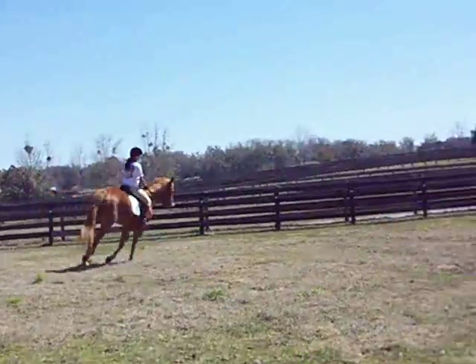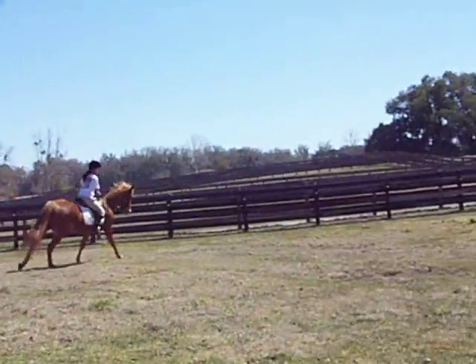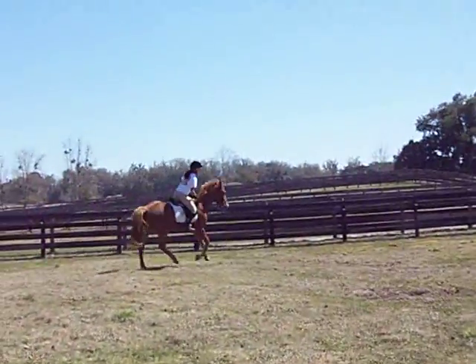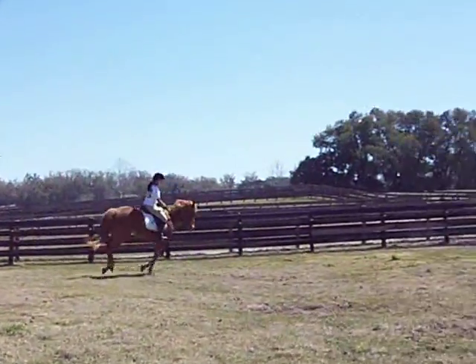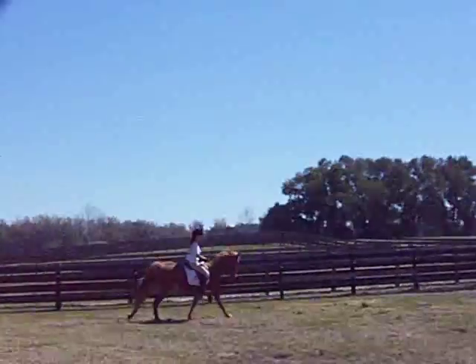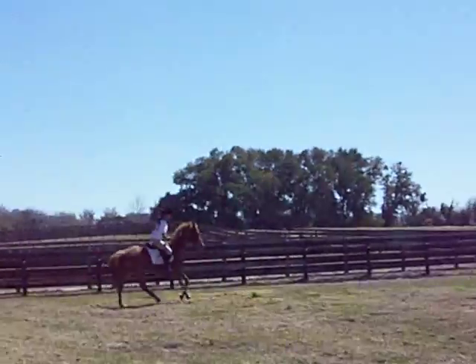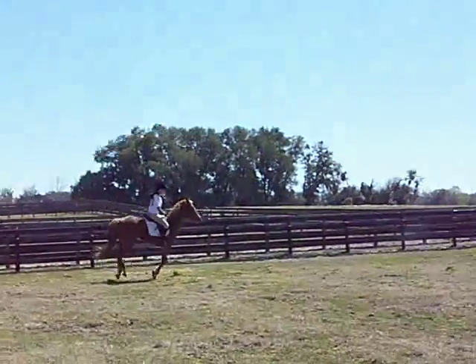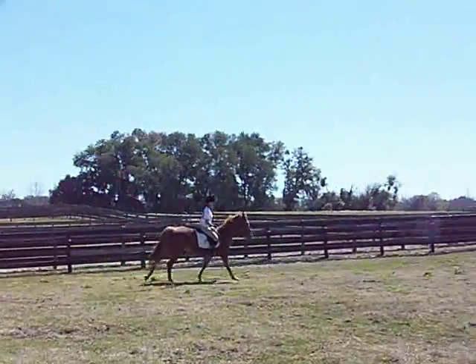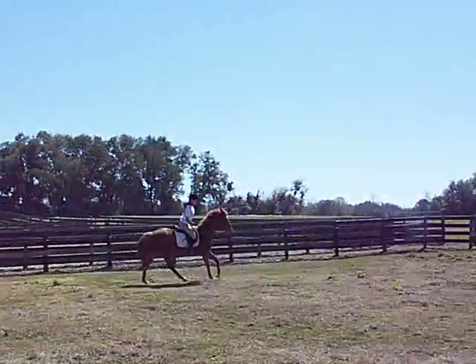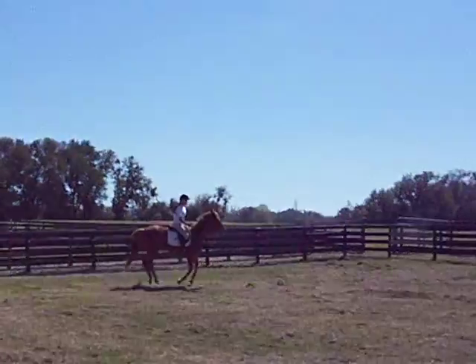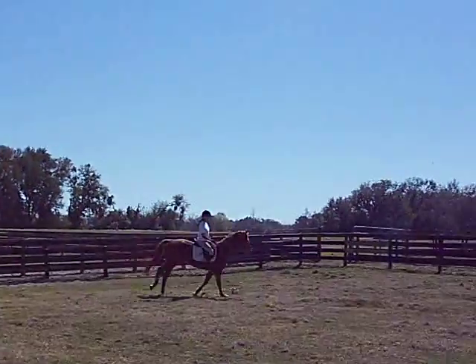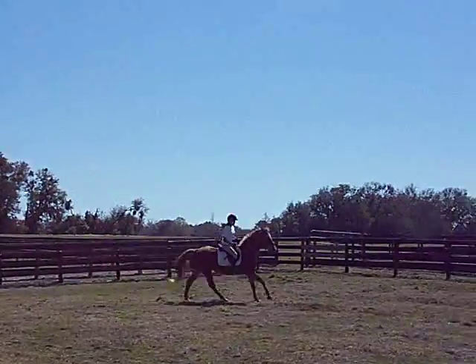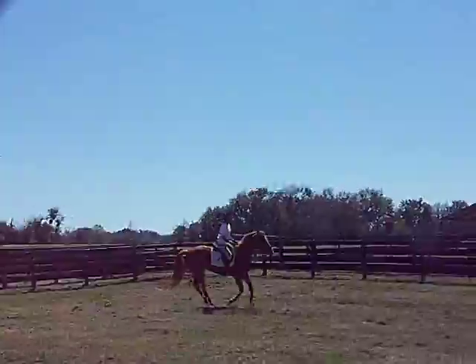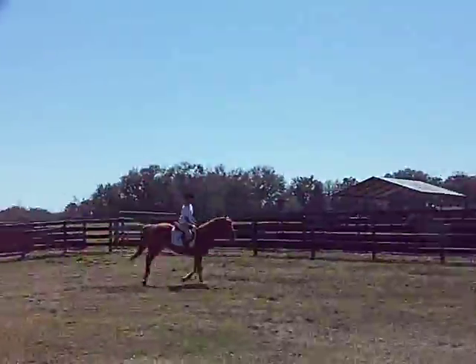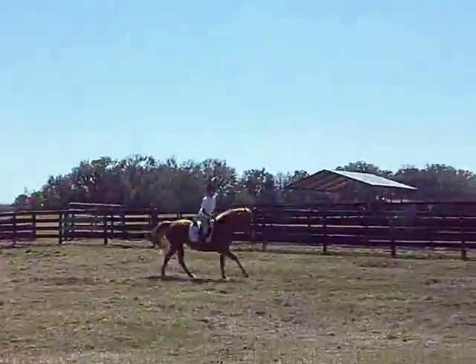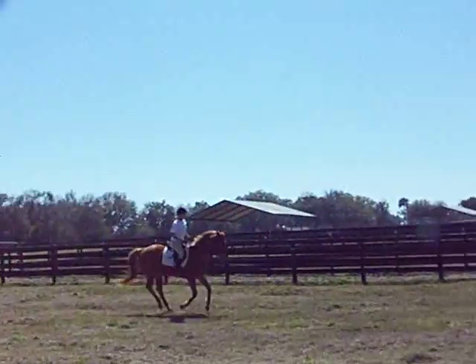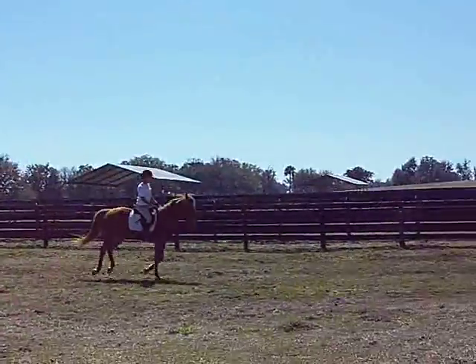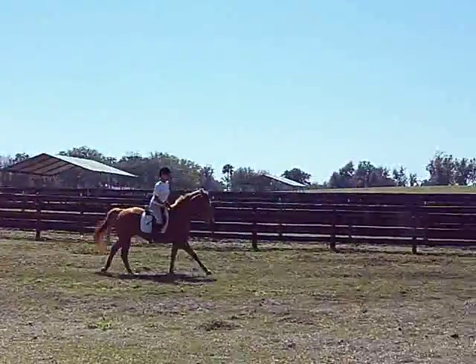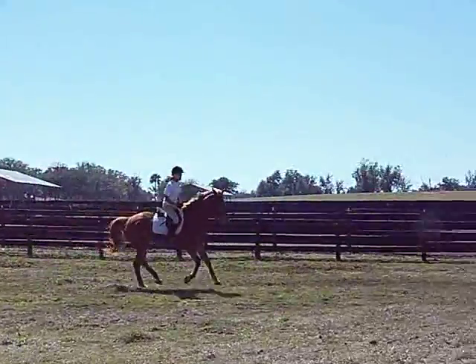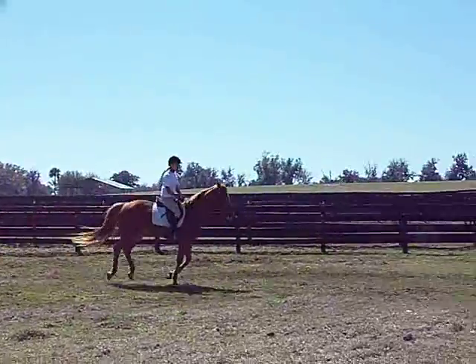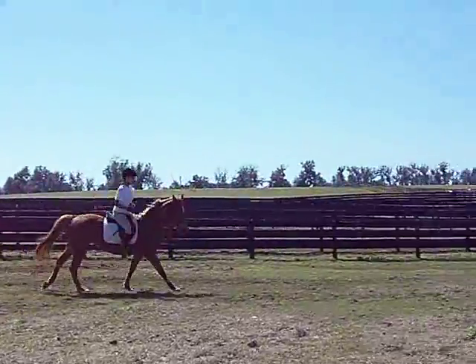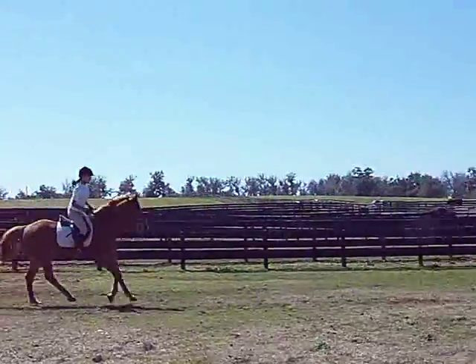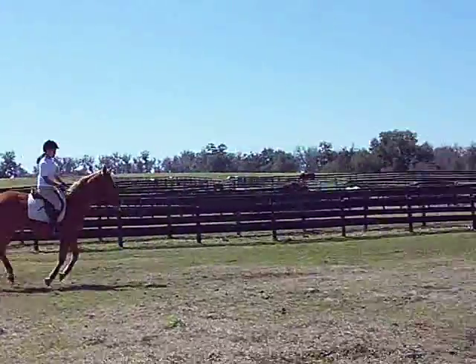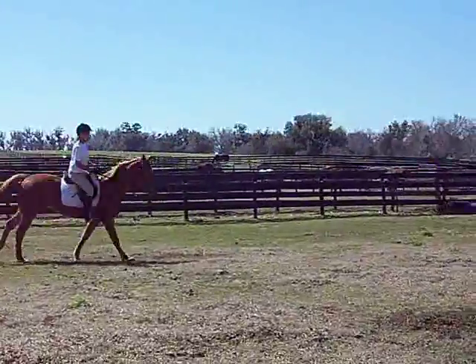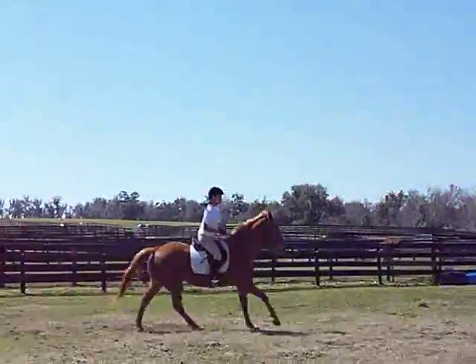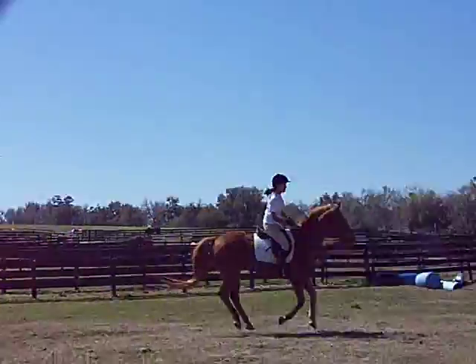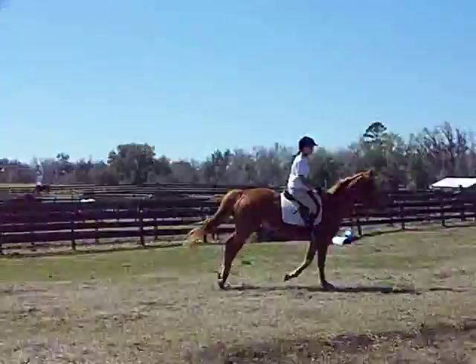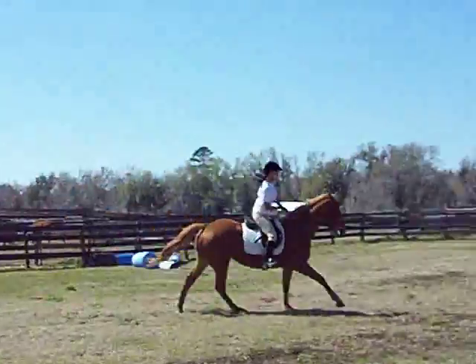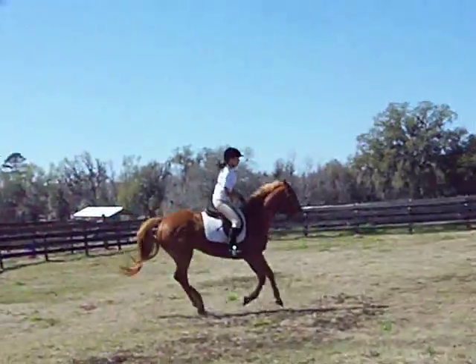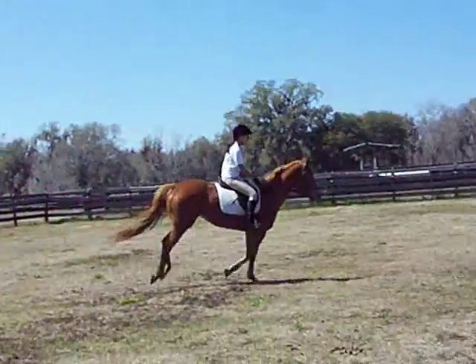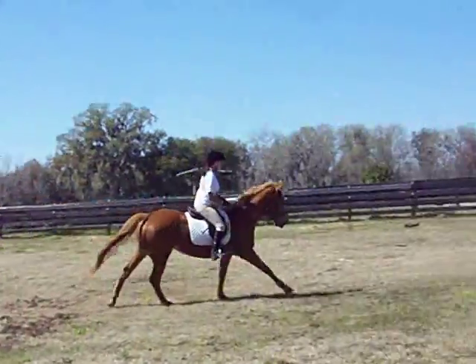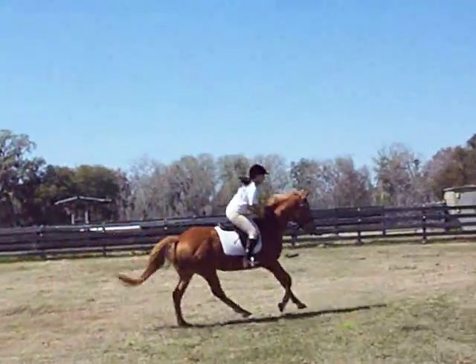Good. Very good. Makes a big difference, doesn't it, if you don't grab her right away. Nice, good. And when you can, scratch her and tell her good girl, good girl.